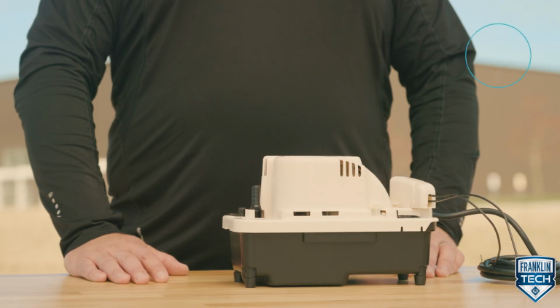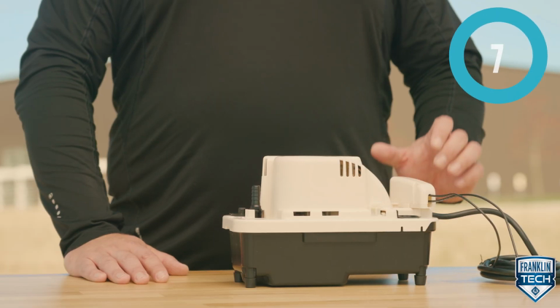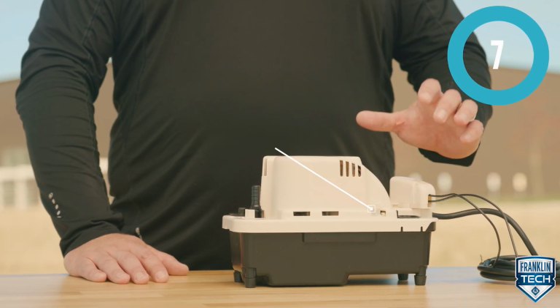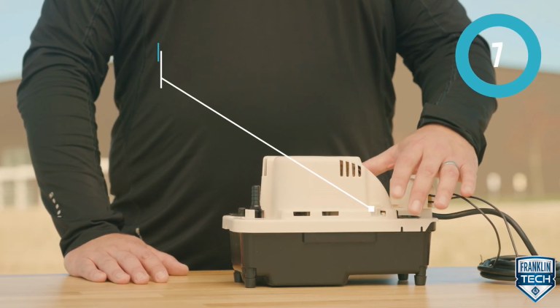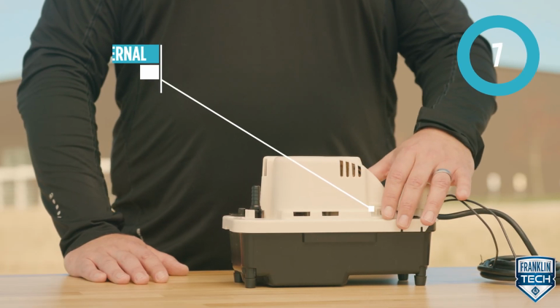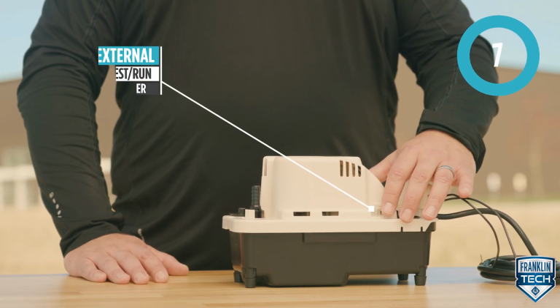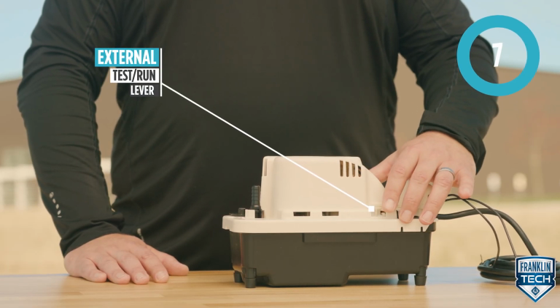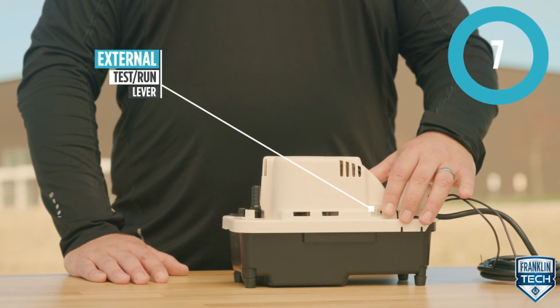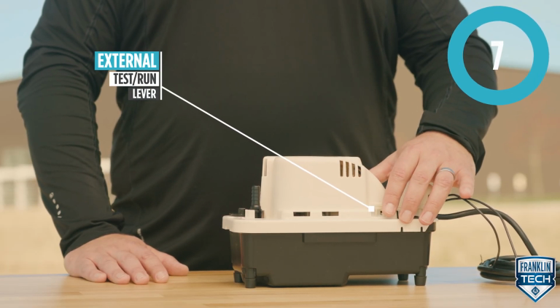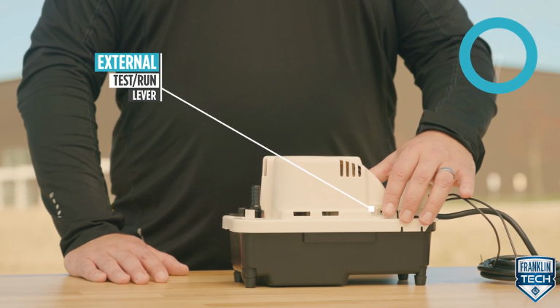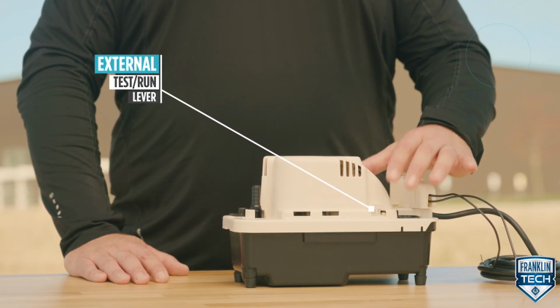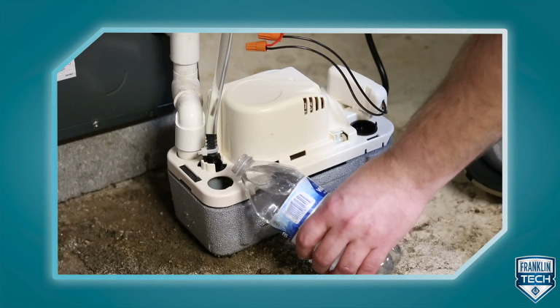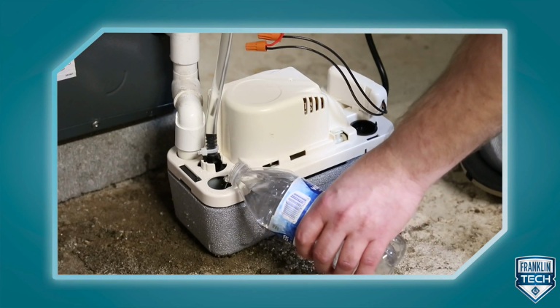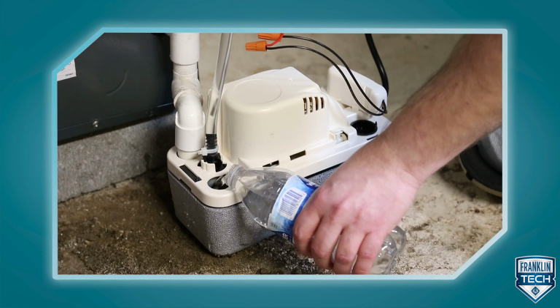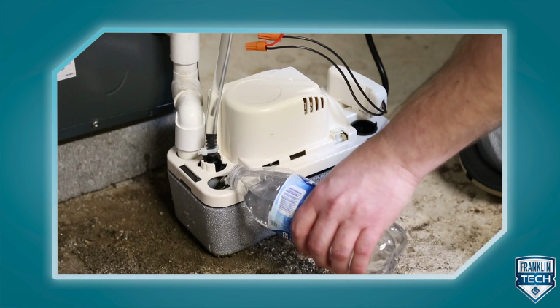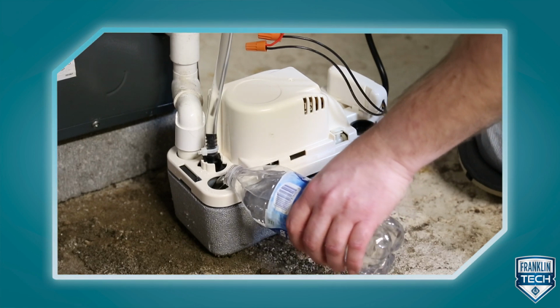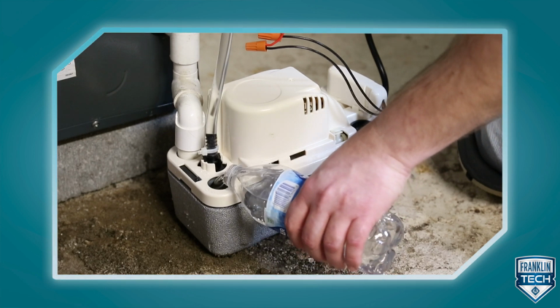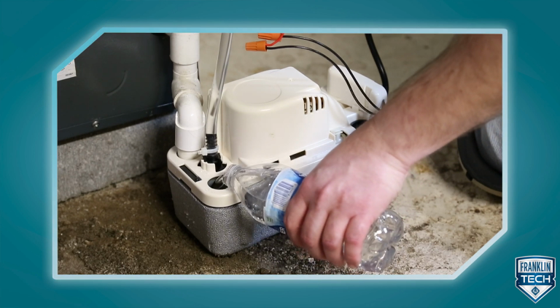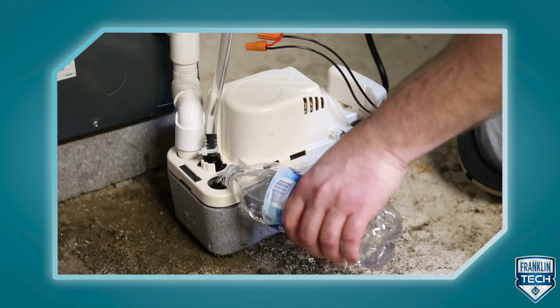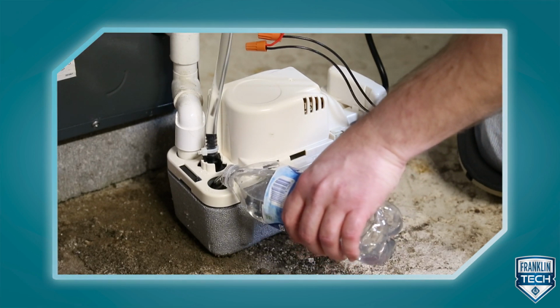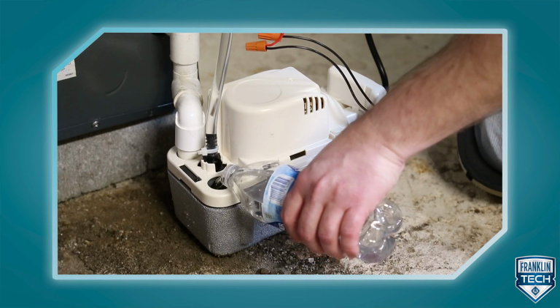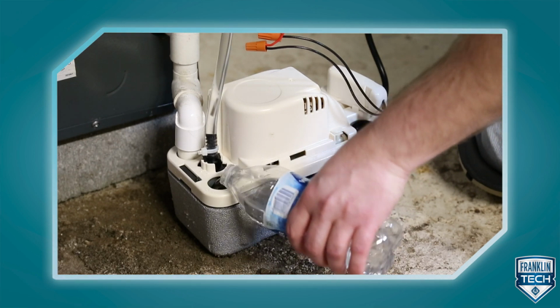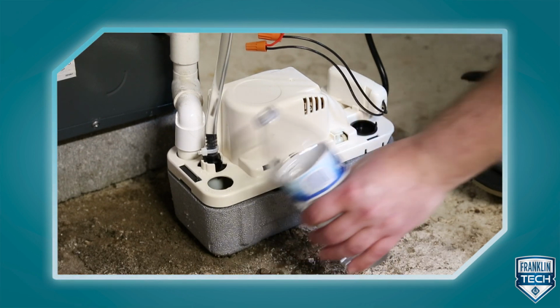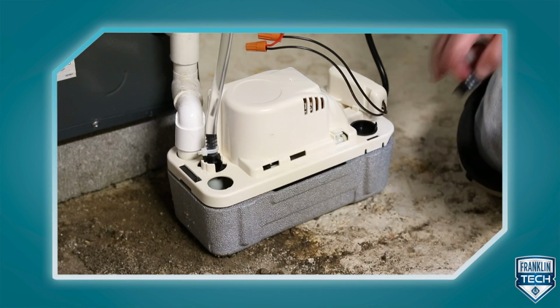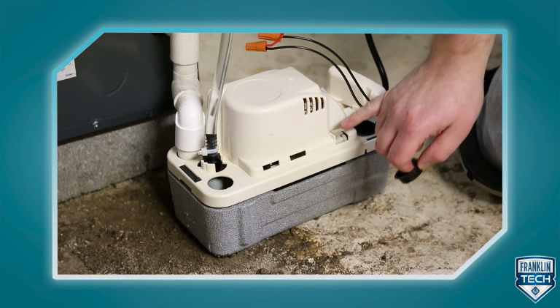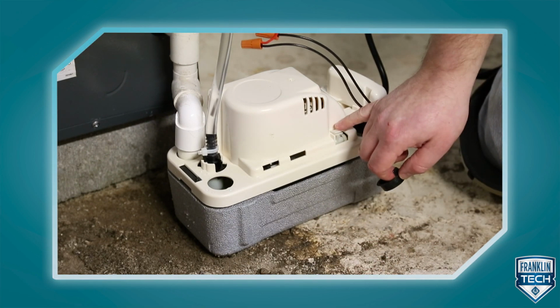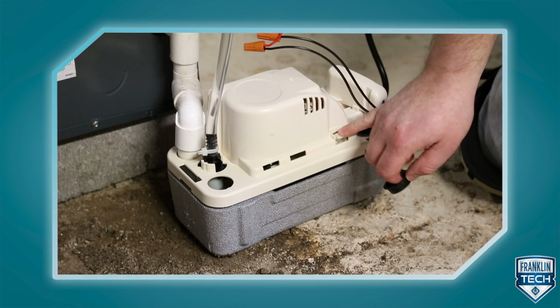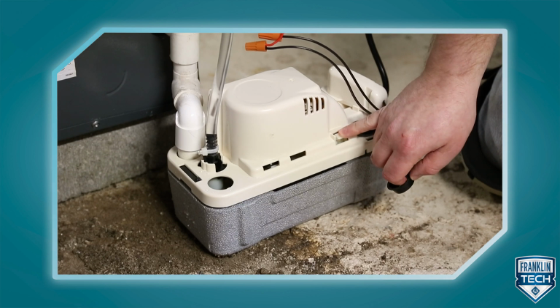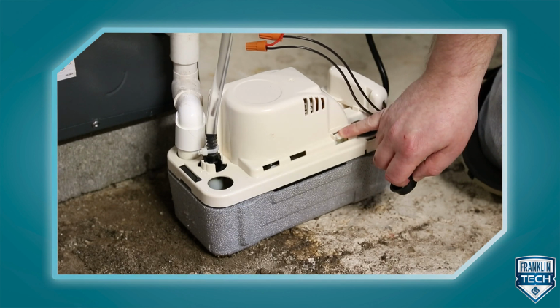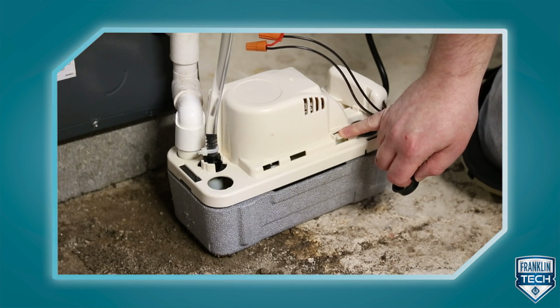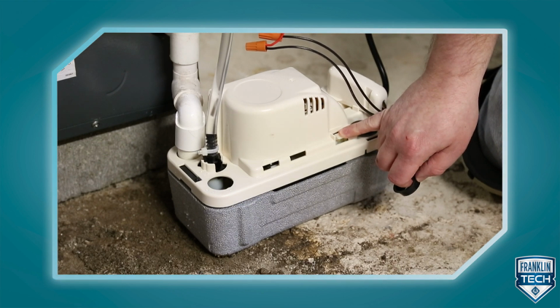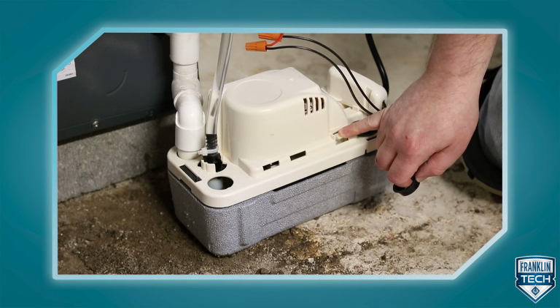Quickly test that the pump is operational with the external test run lever. If you work in facility maintenance, this is a quick and easy step — depress the lever, confirm operation, and move on to your next project.